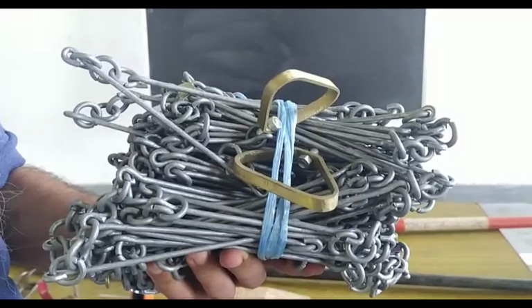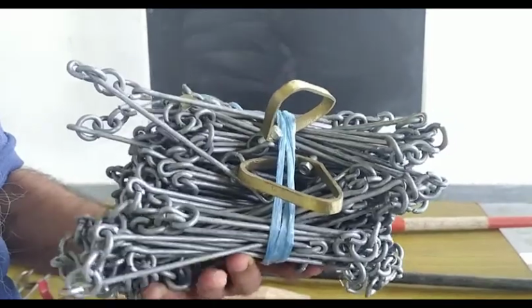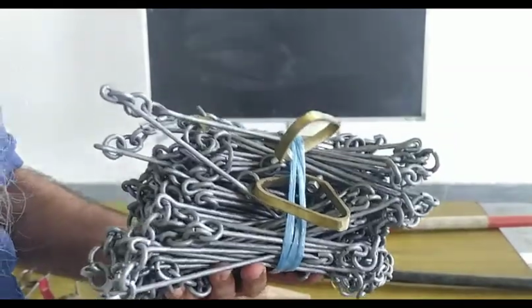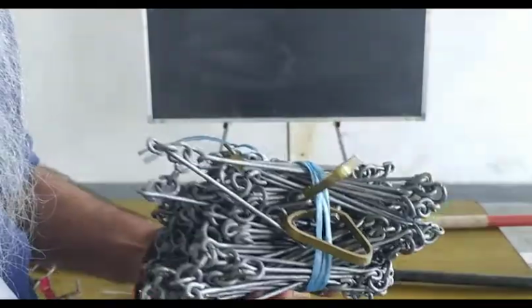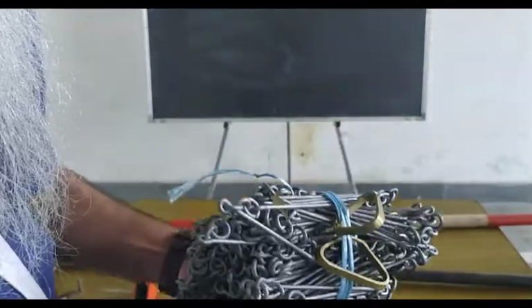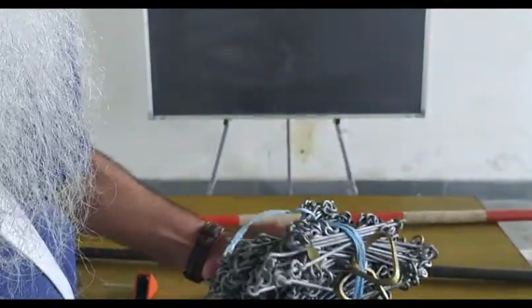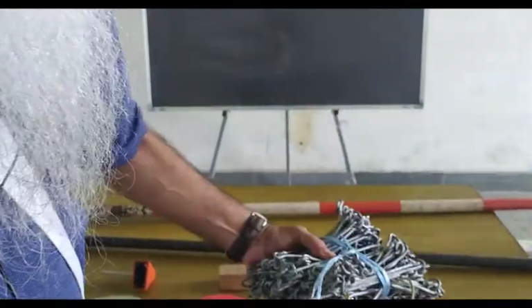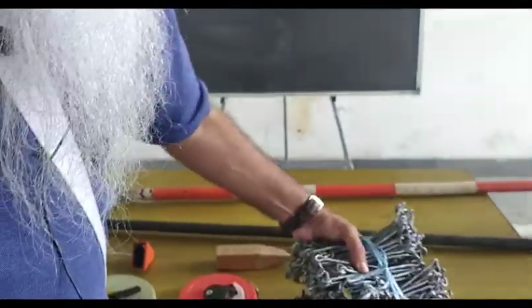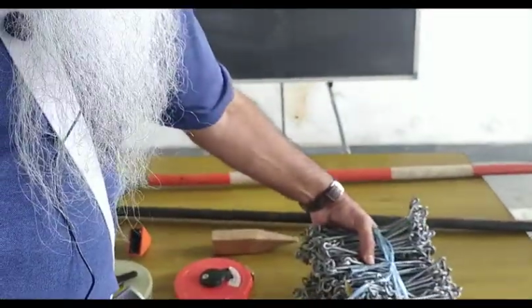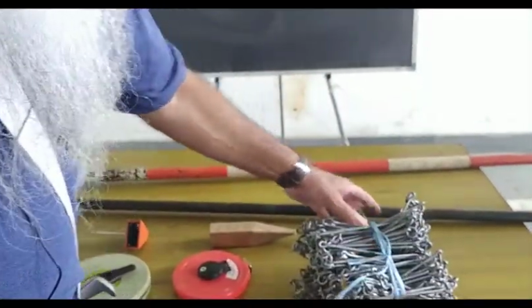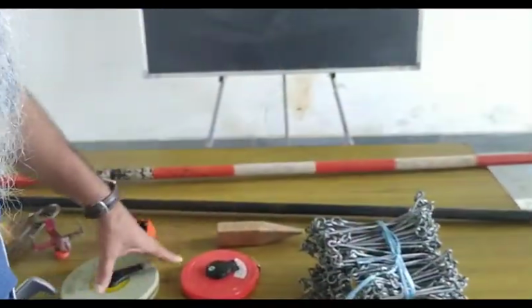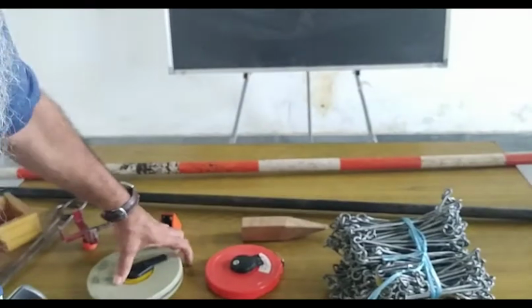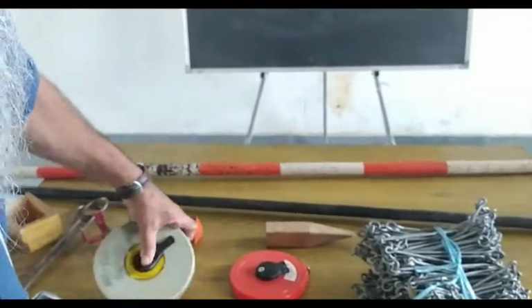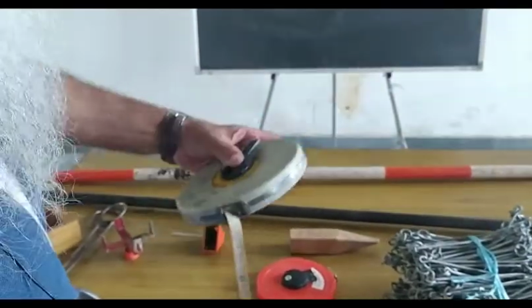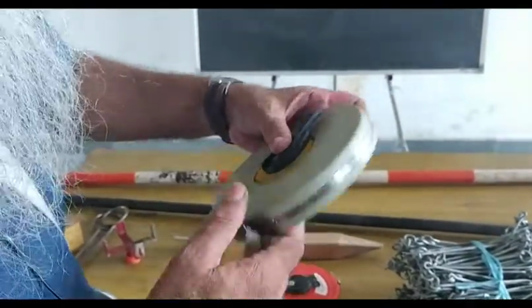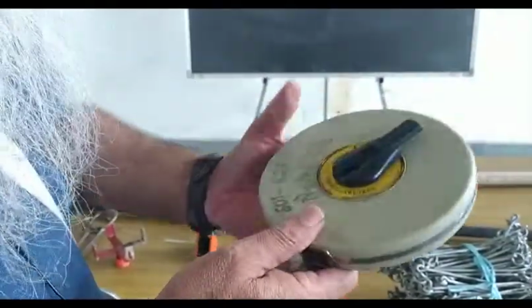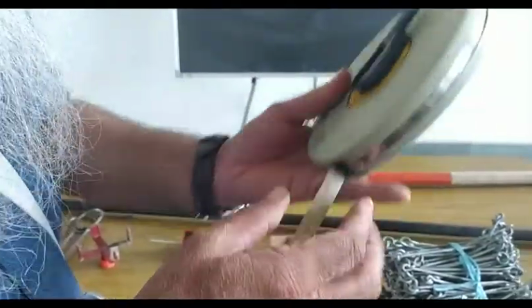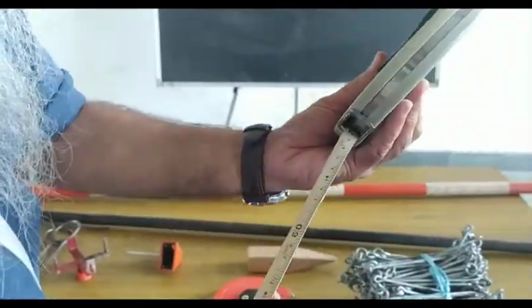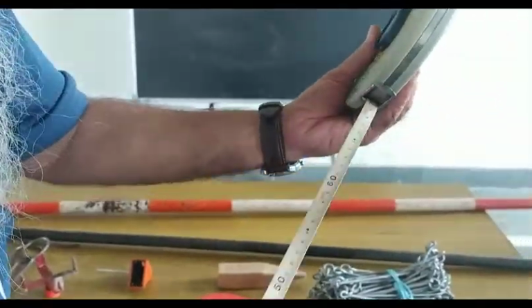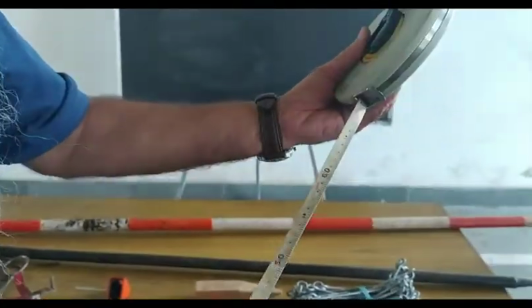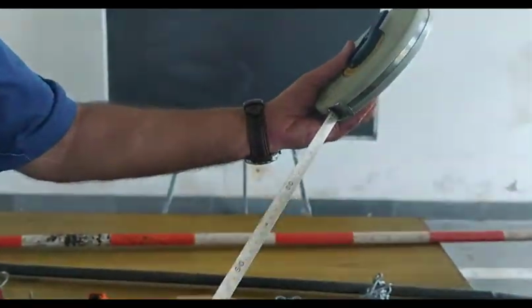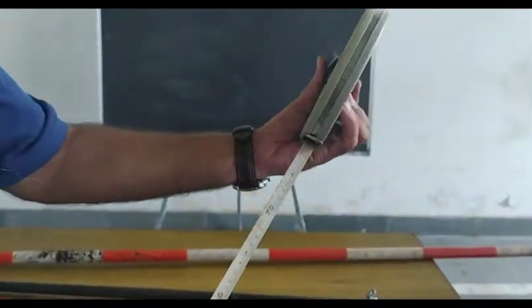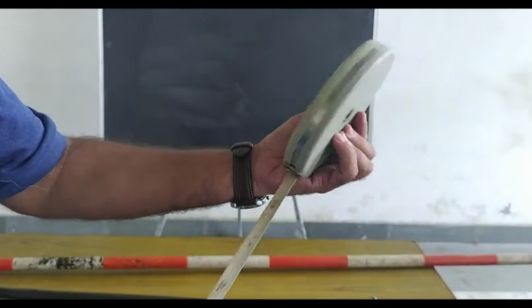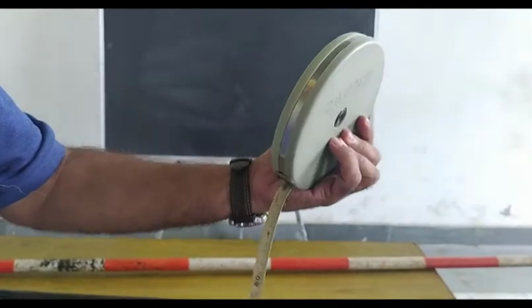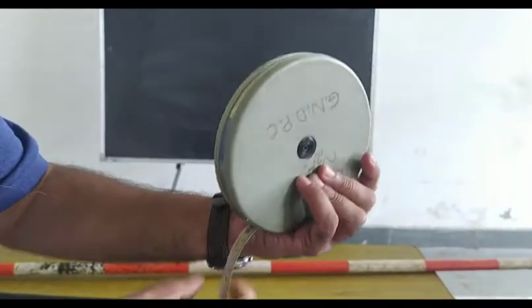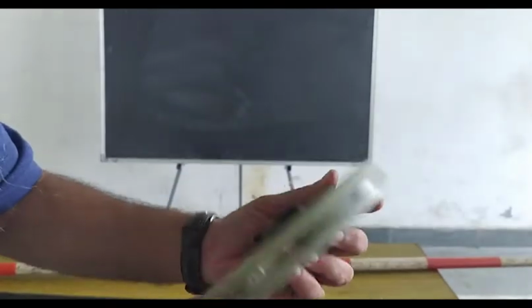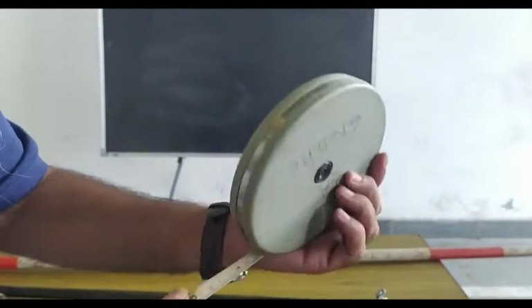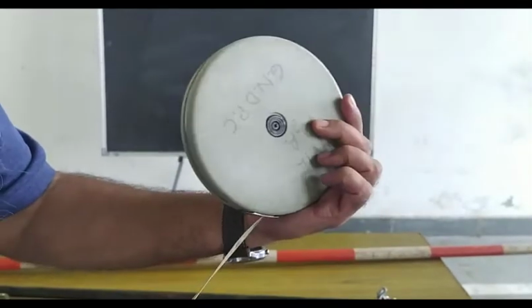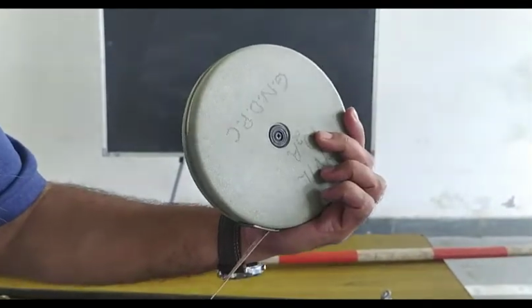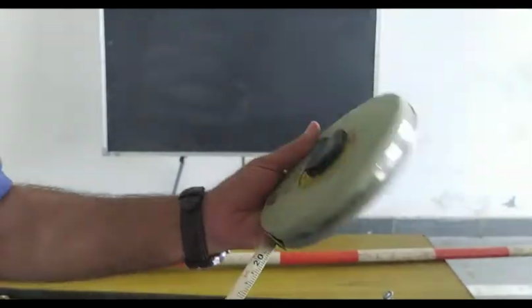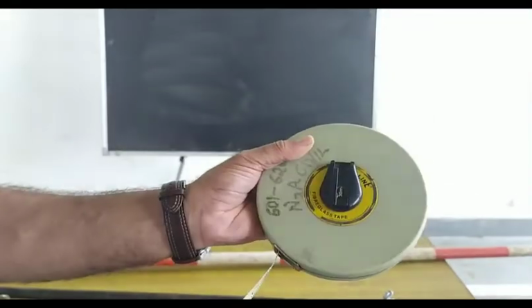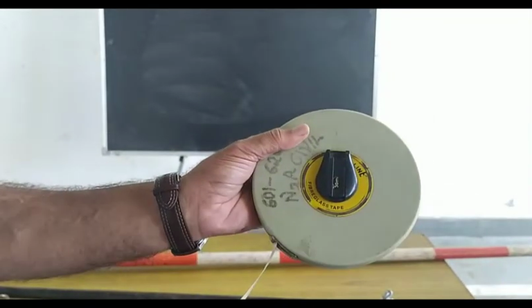We have a metallic tape — the metallic tape you all know. It's a typical meter tape, measuring both meters and feet. It has a length of 3 meters and is used to measure horizontal distance.